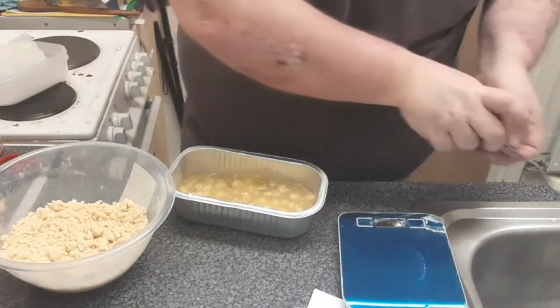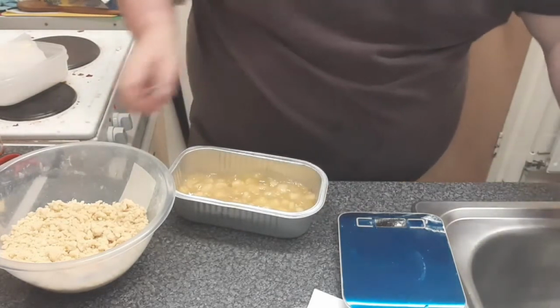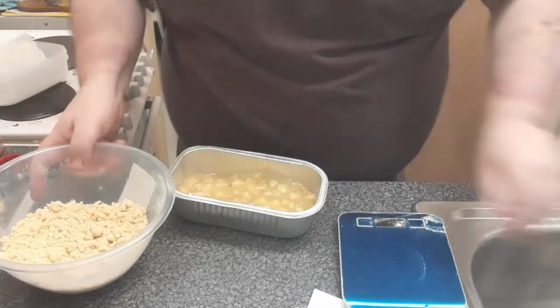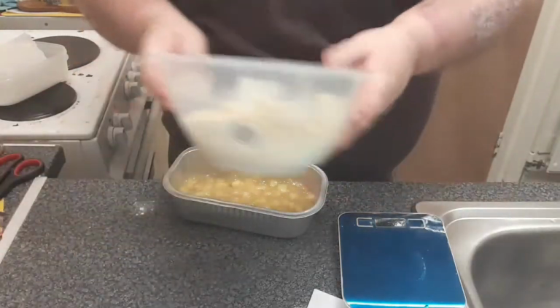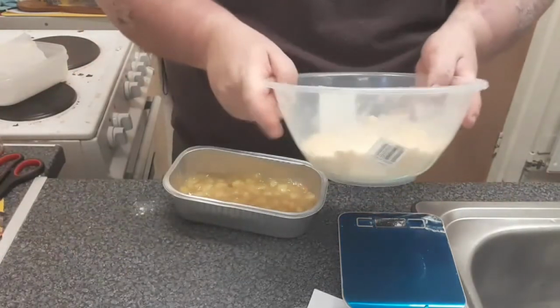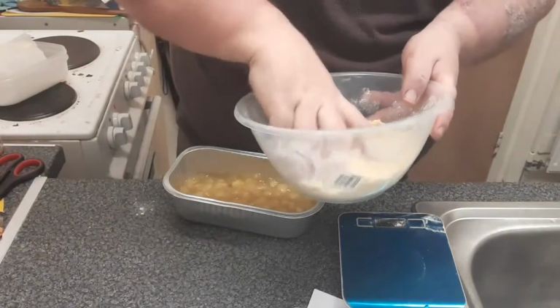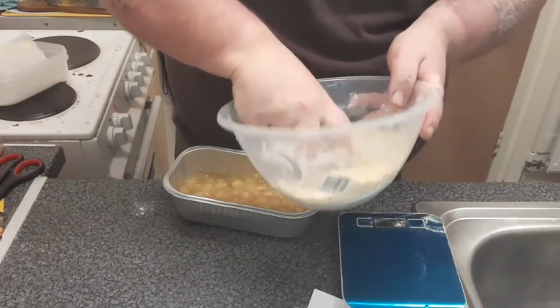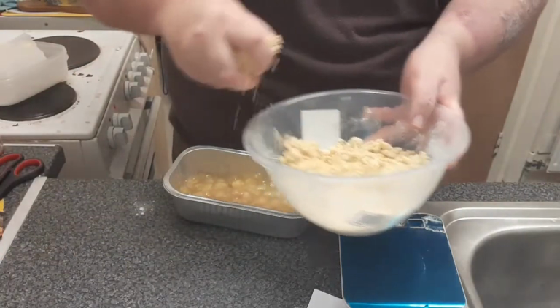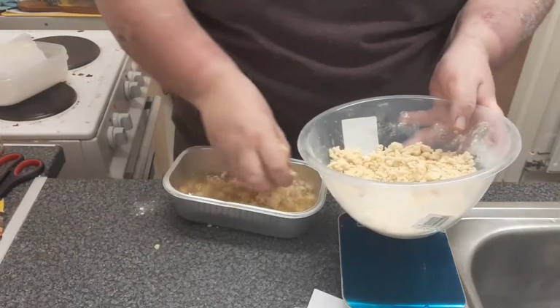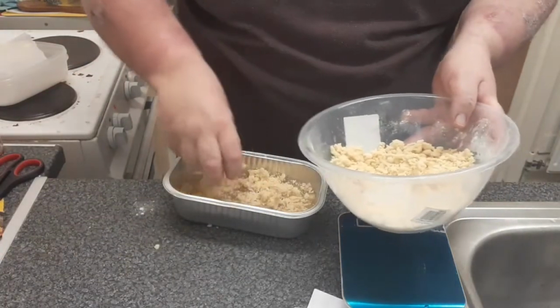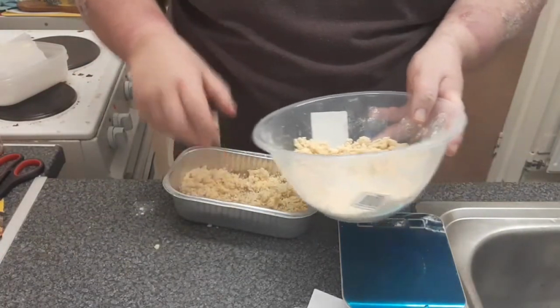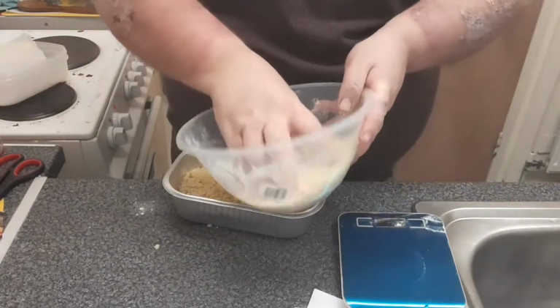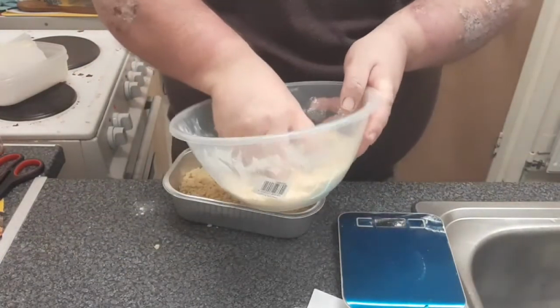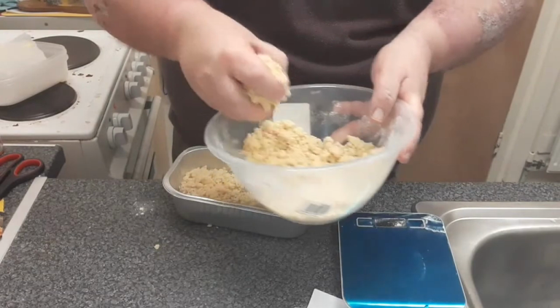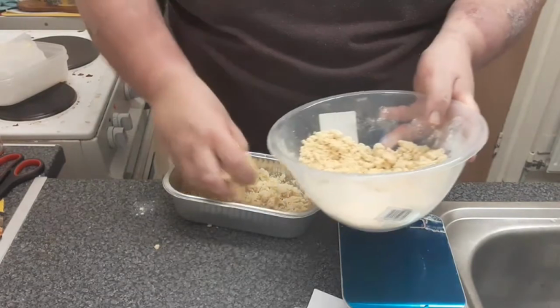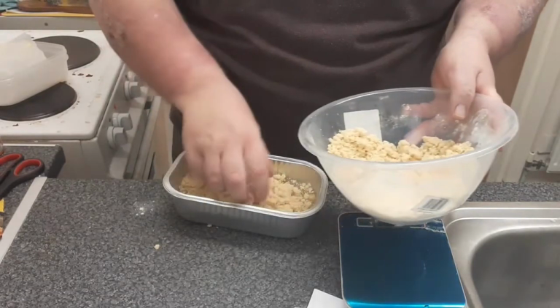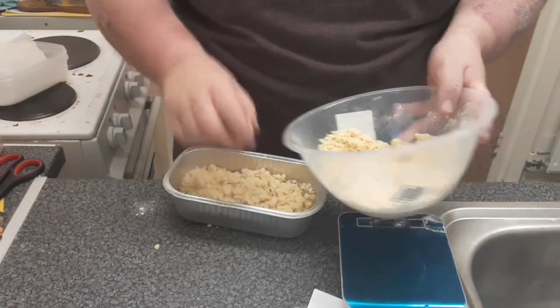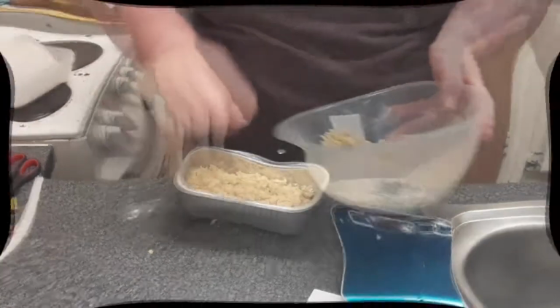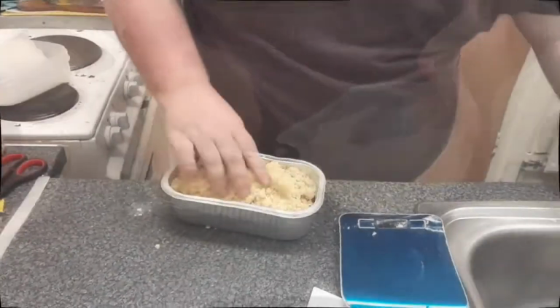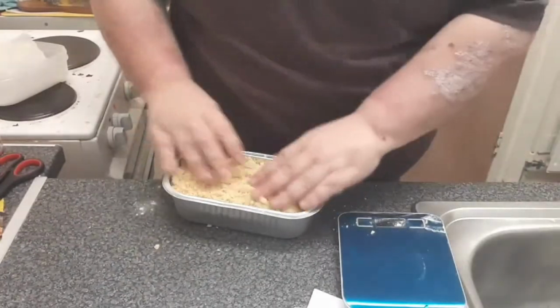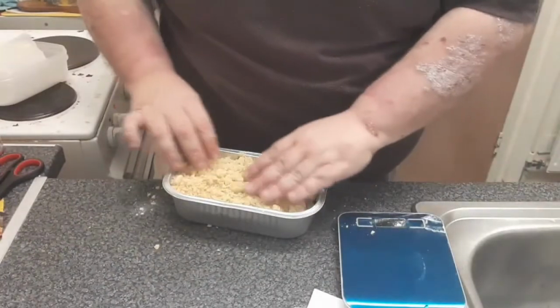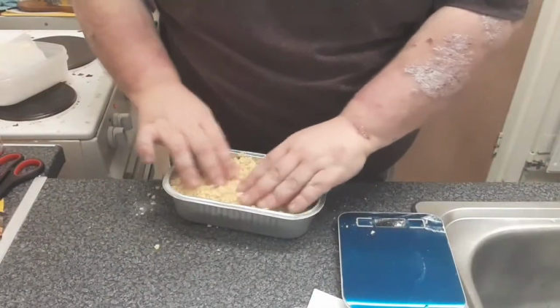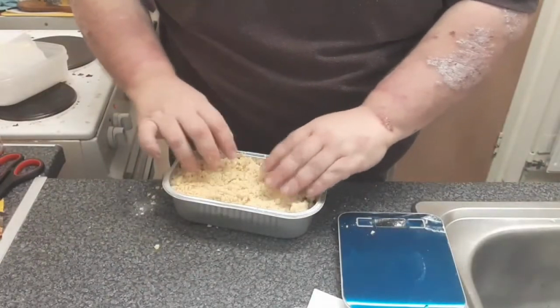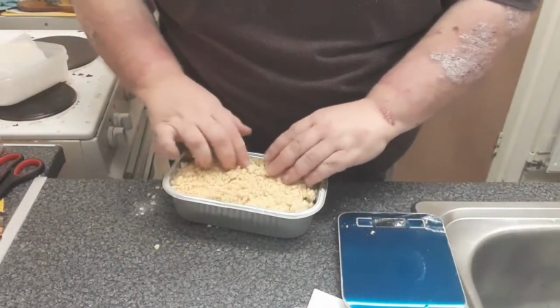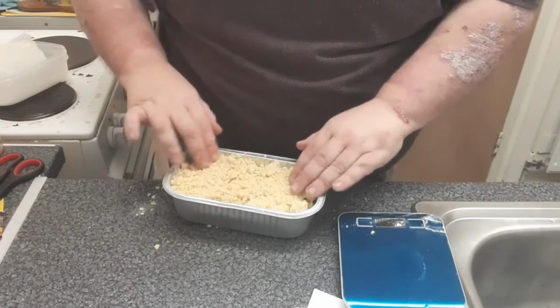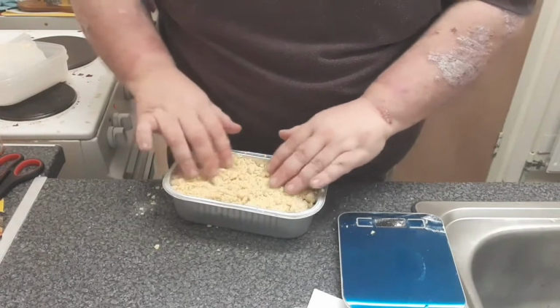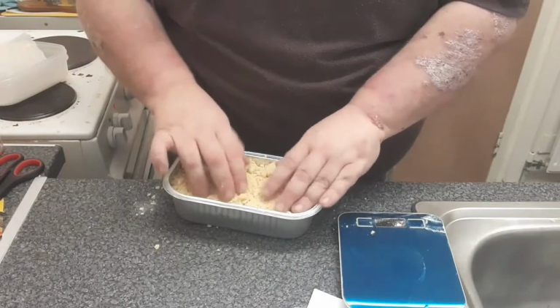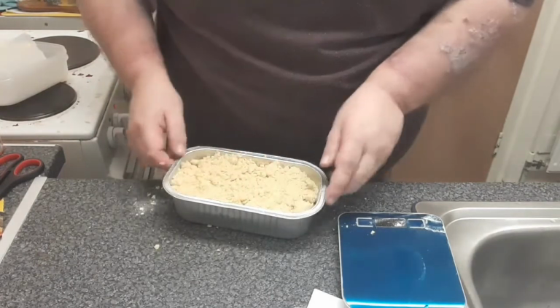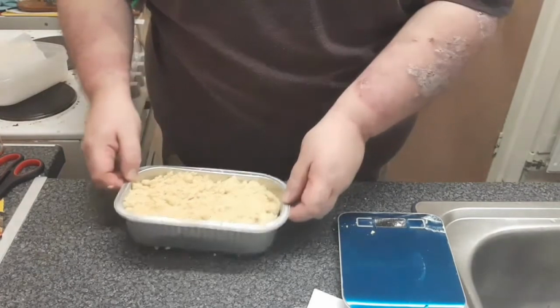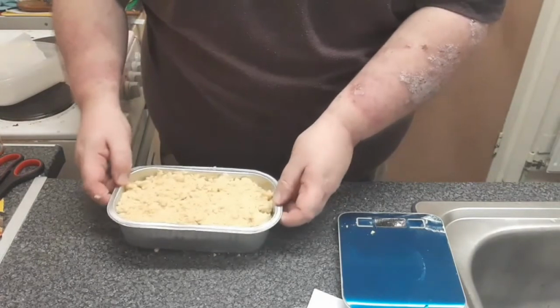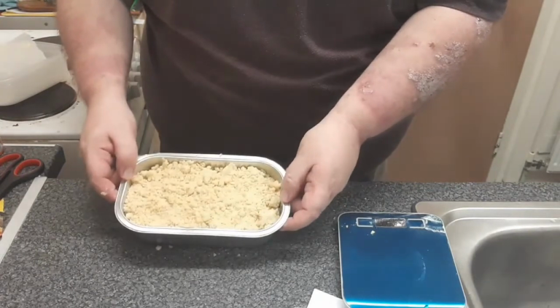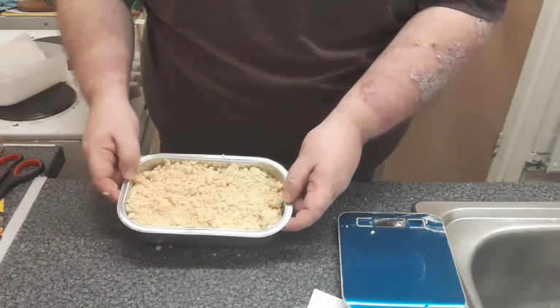And after that, you lay your mix. One wibbly wobbly jub cut later, there's your mix.